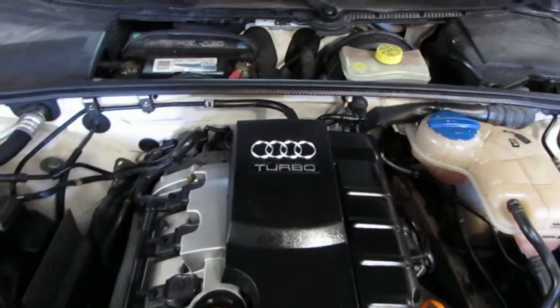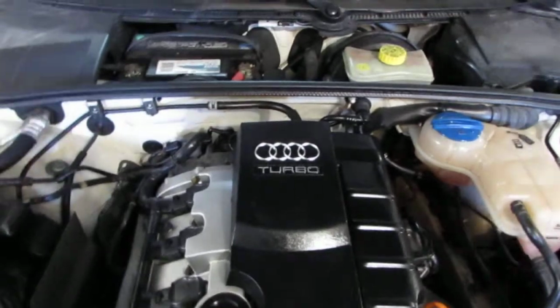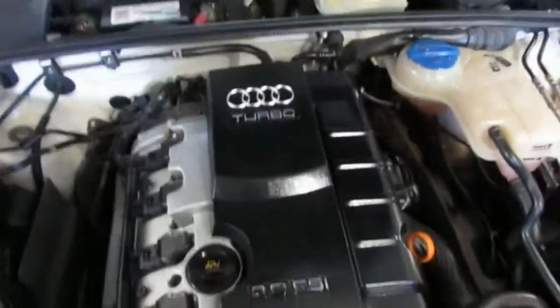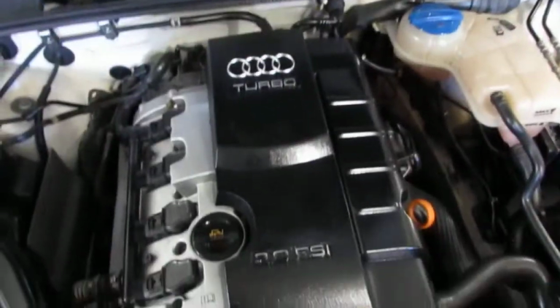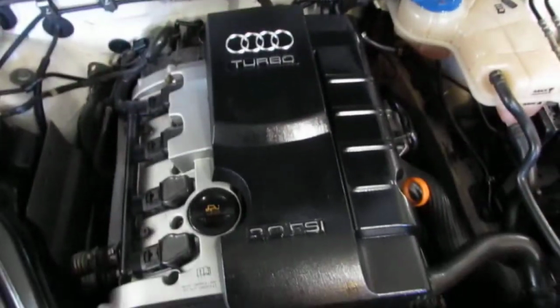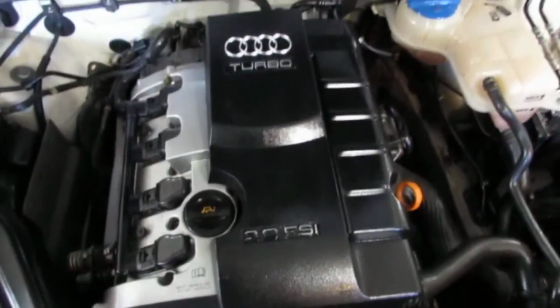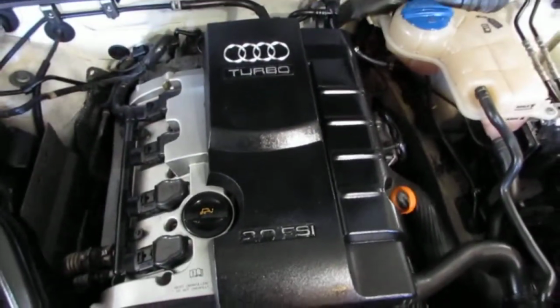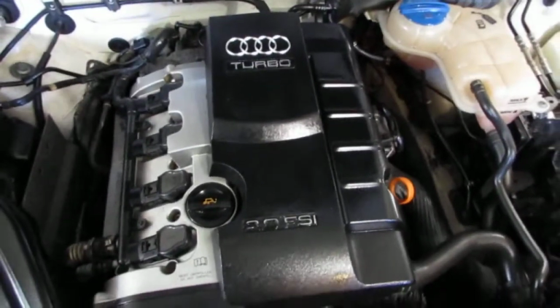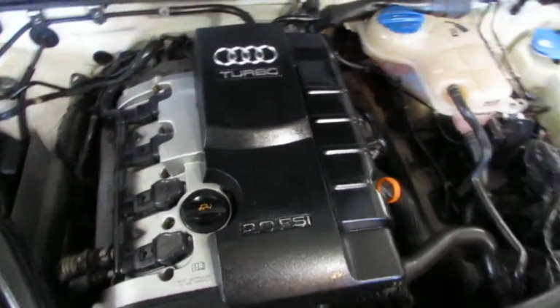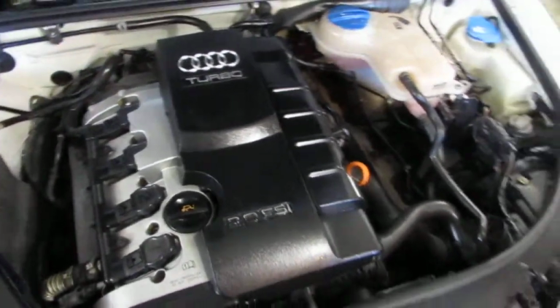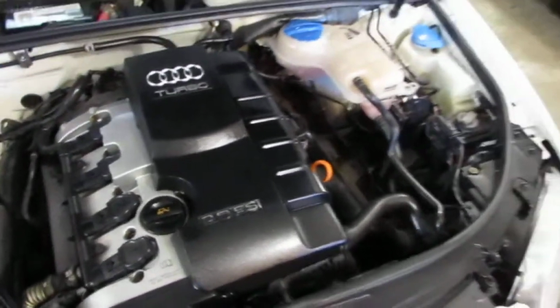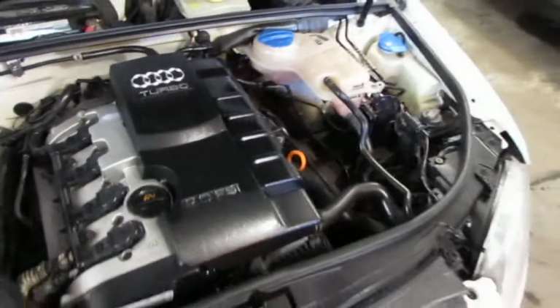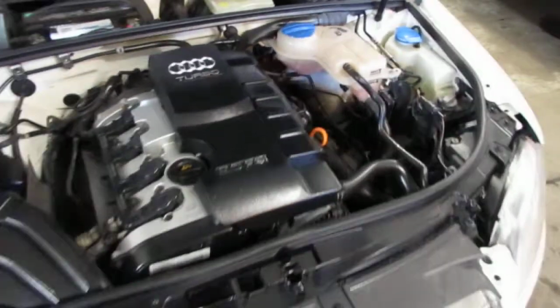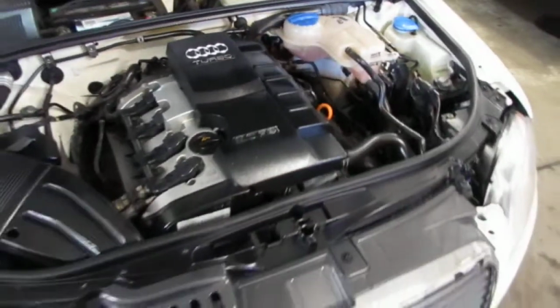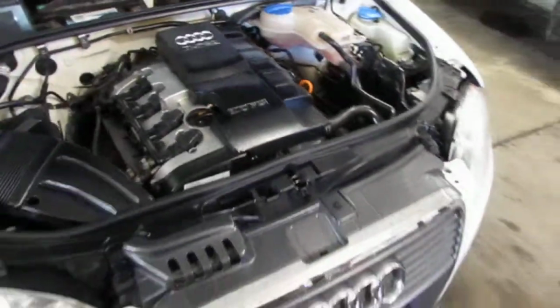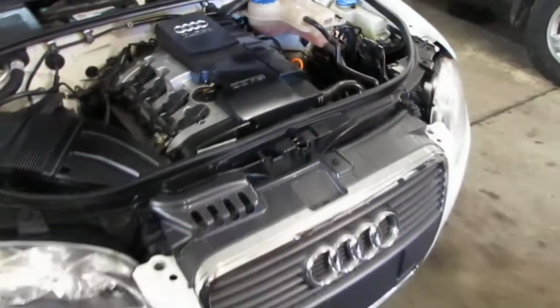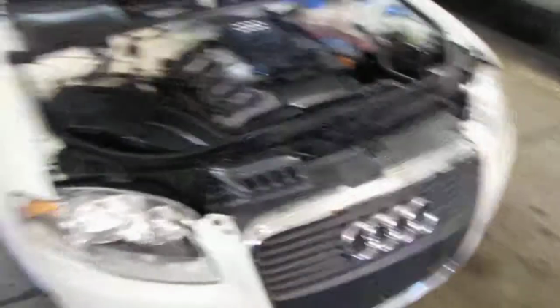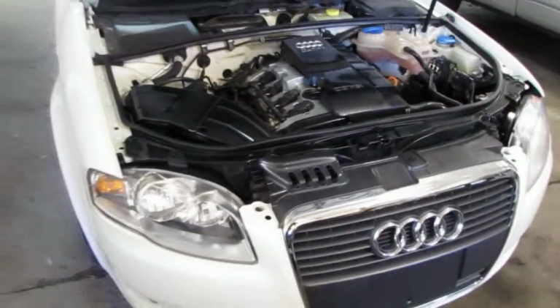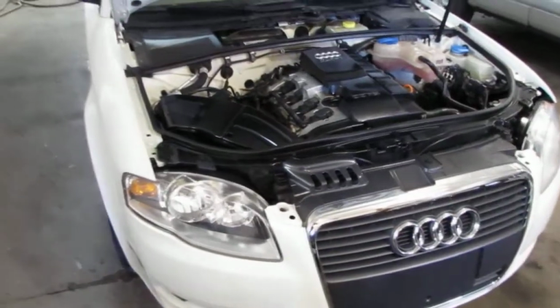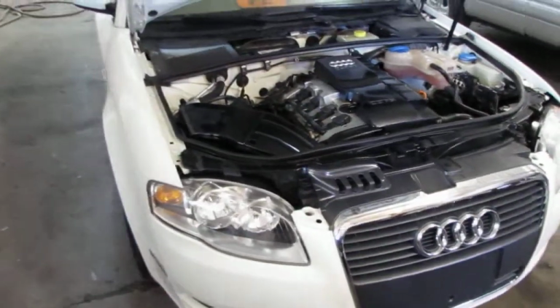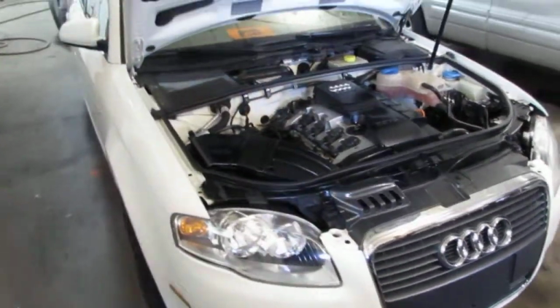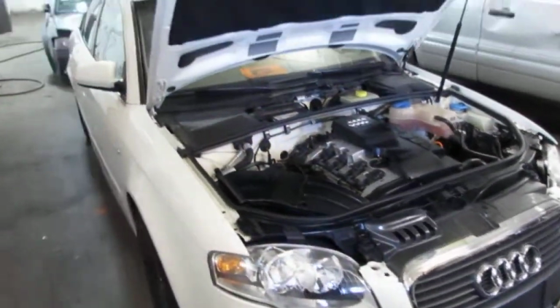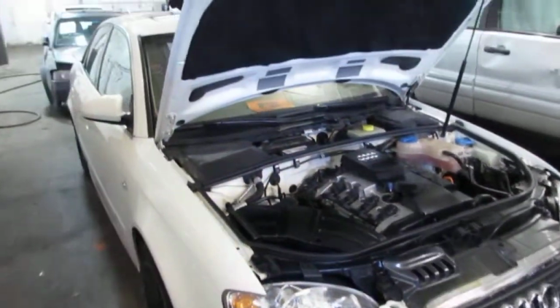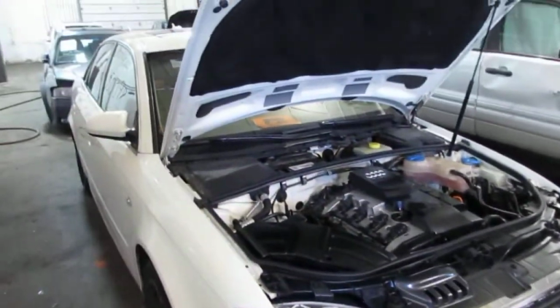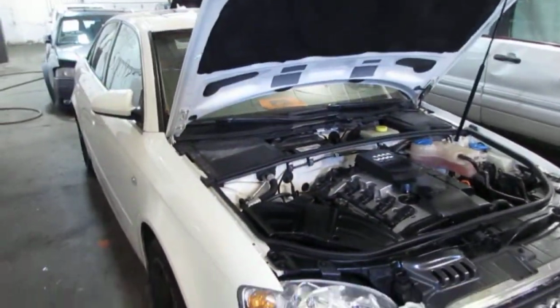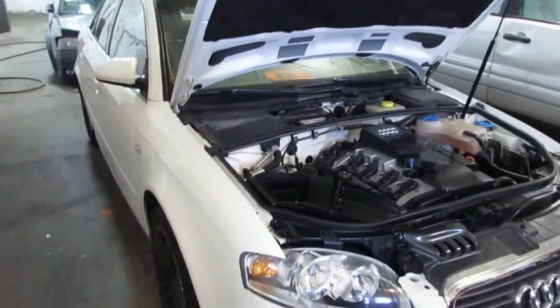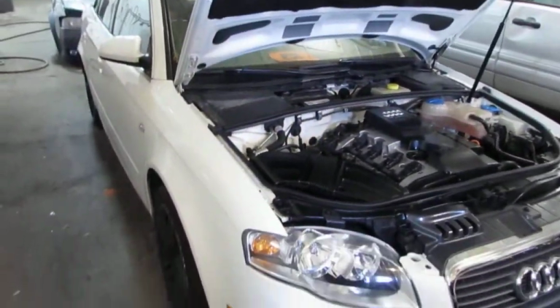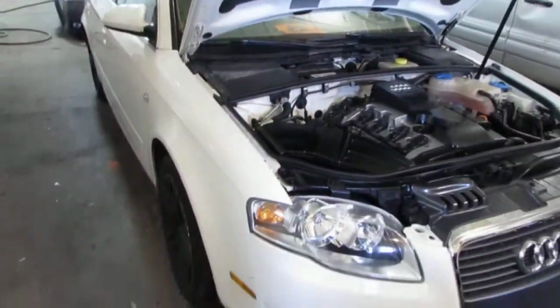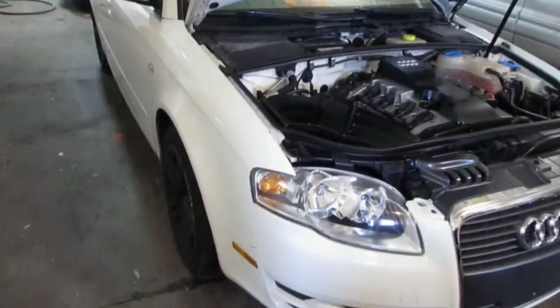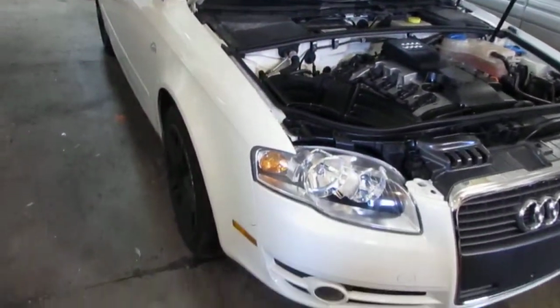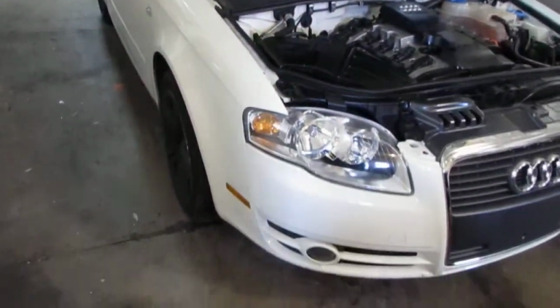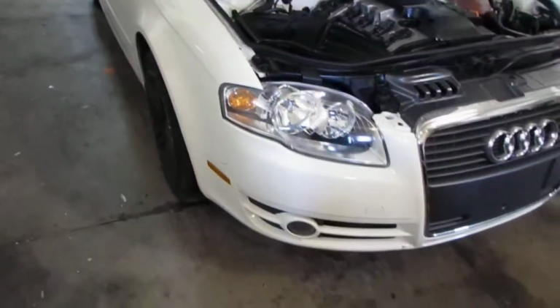This vehicle has an excellent running 2.0 liter turbo California emissions engine, as well as an automatic transmission, cruise control, anti-lock brakes, and is also all-wheel drive.